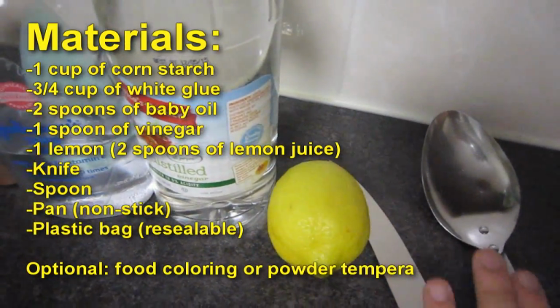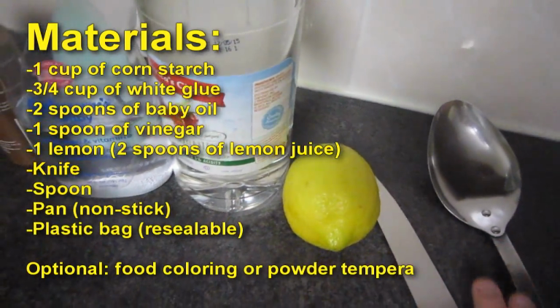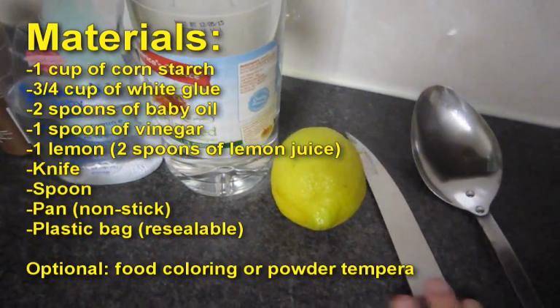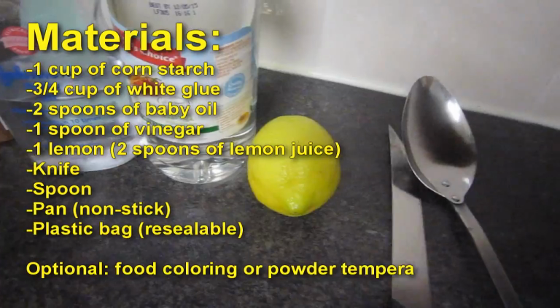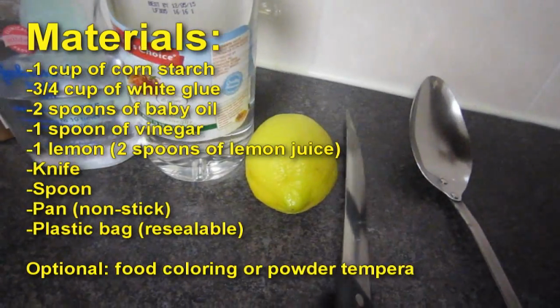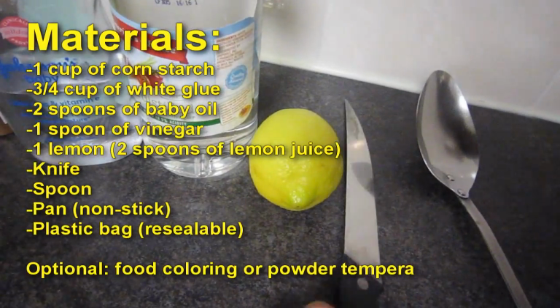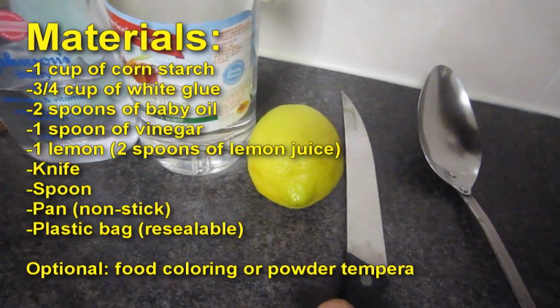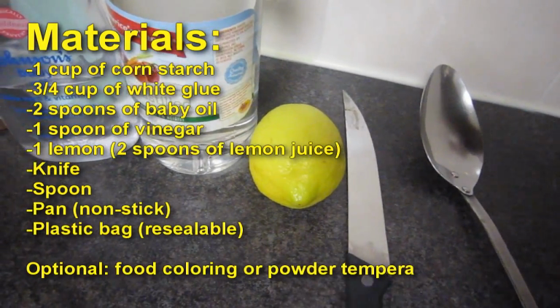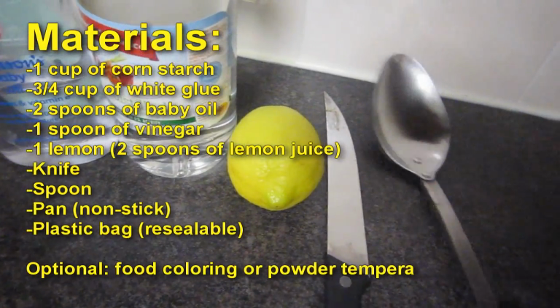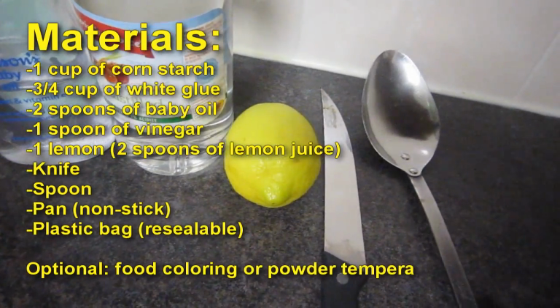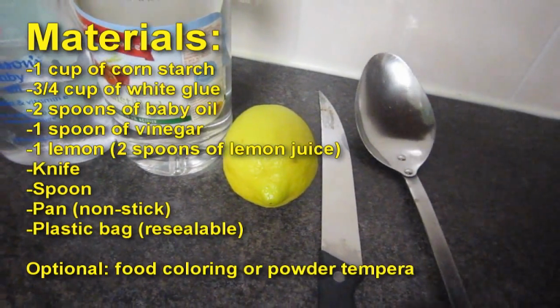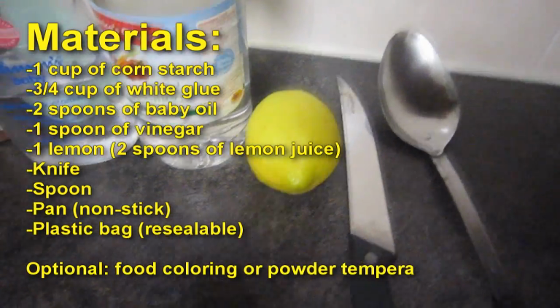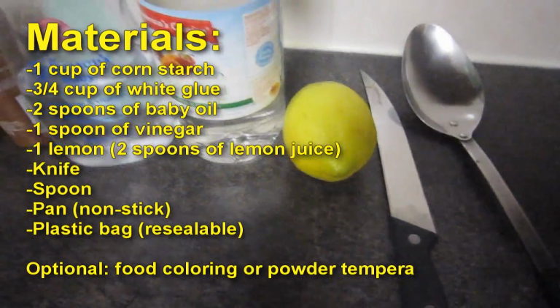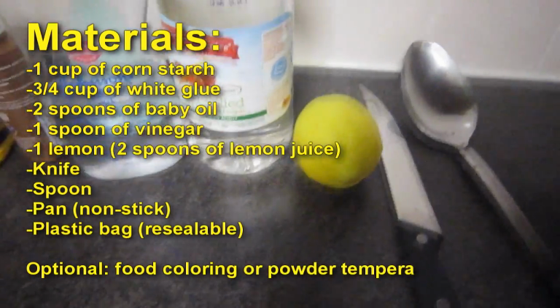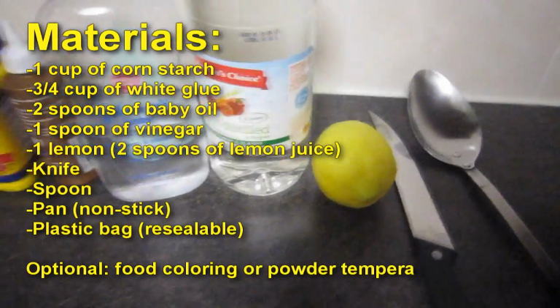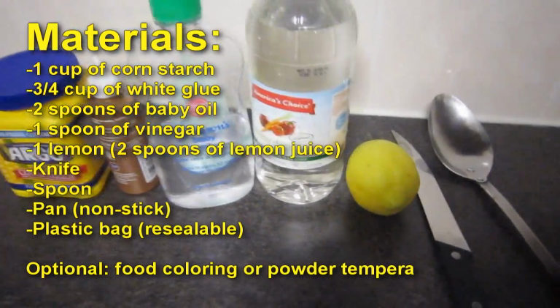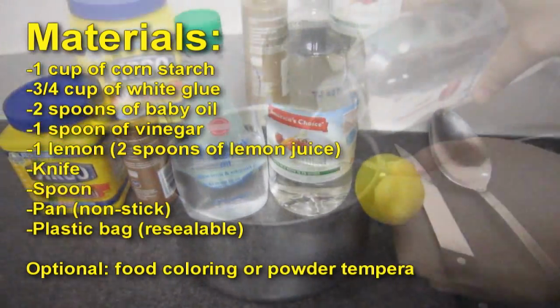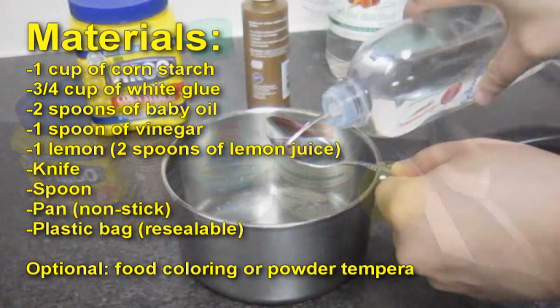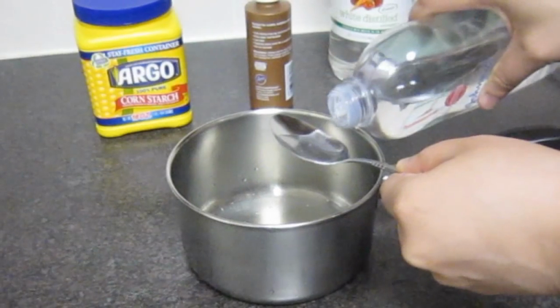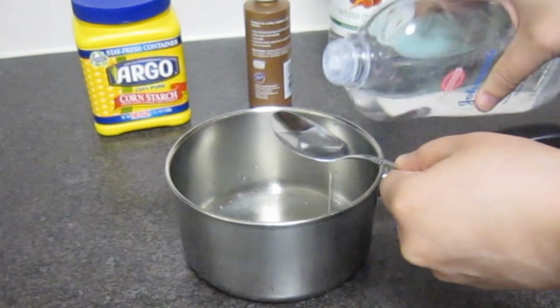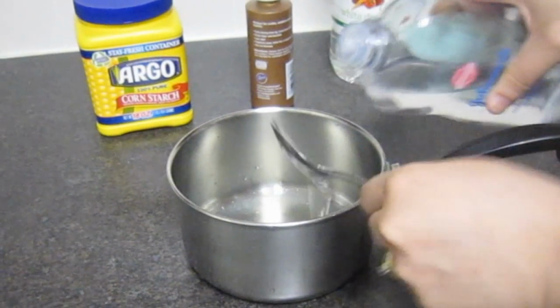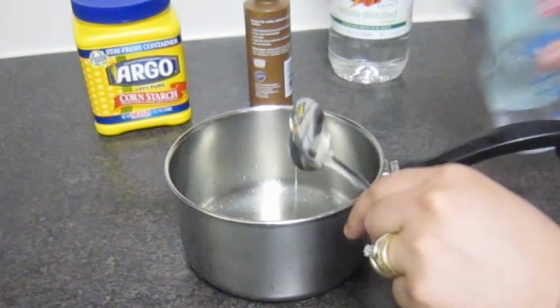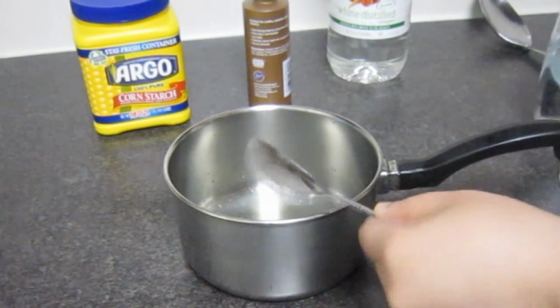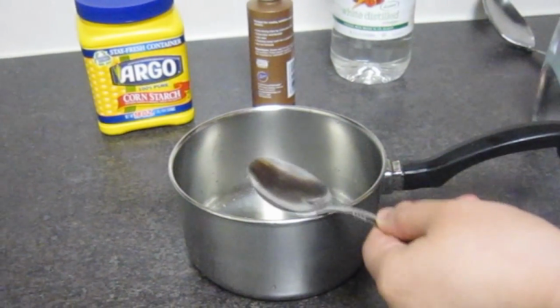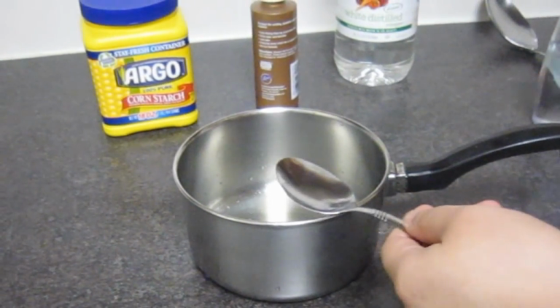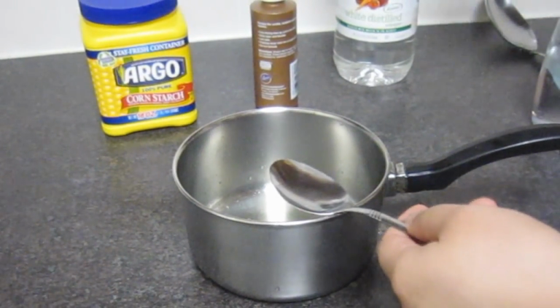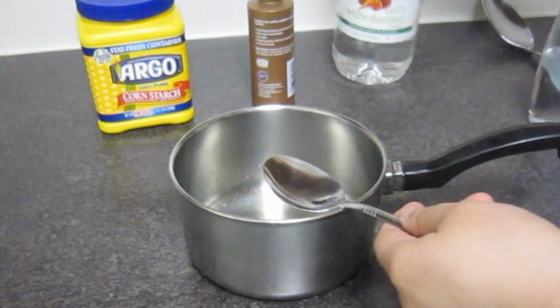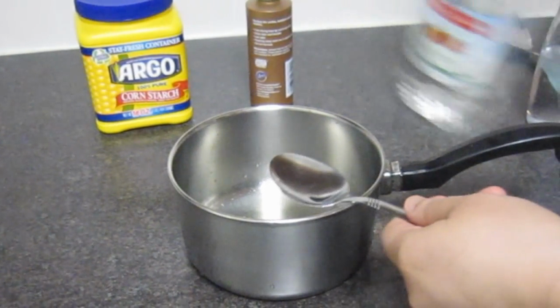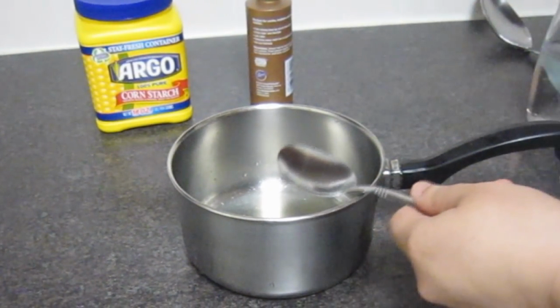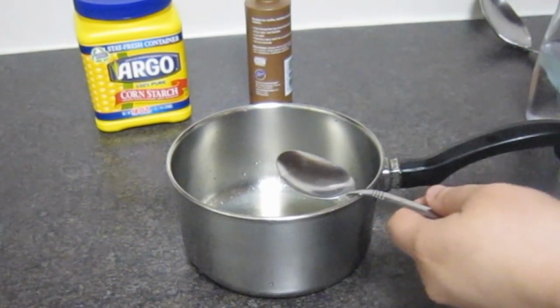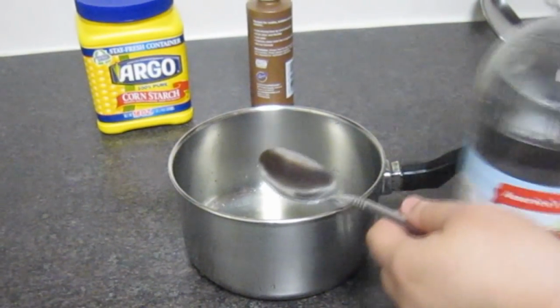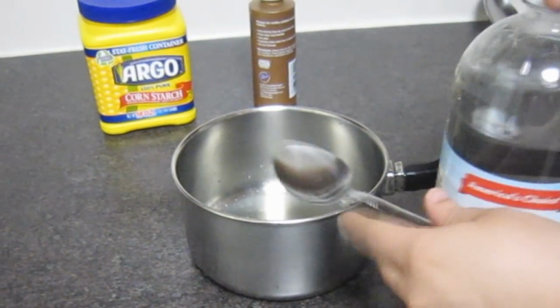We will also use a knife, a spoon, a pan, a plastic bag, and optionally food coloring or powdered tempera. We will start by mixing all the ingredients together: the oil,